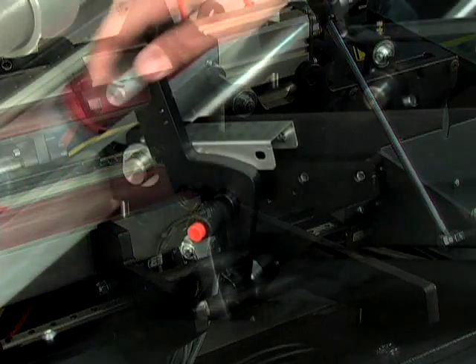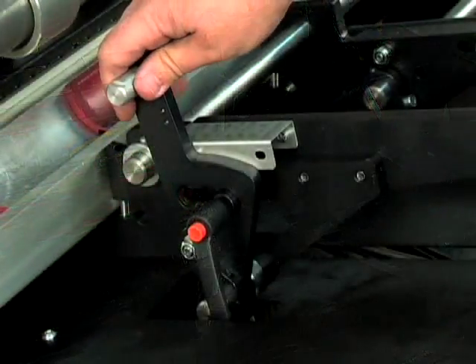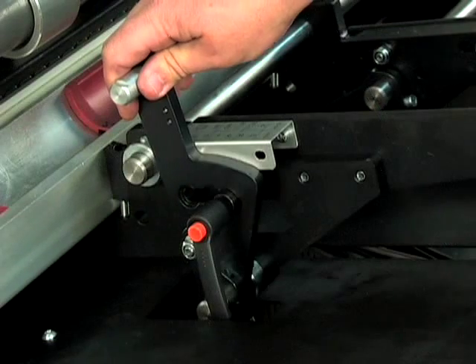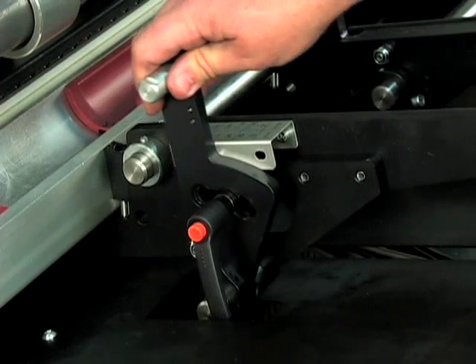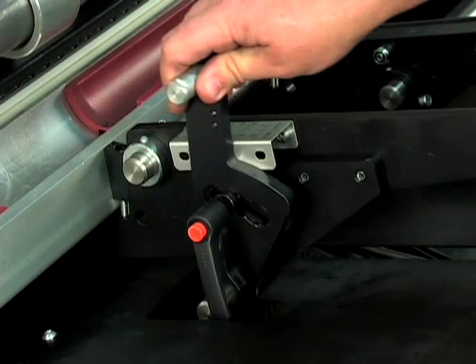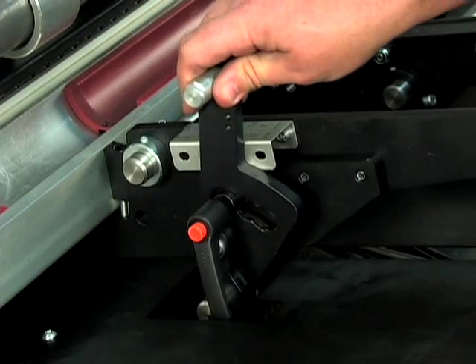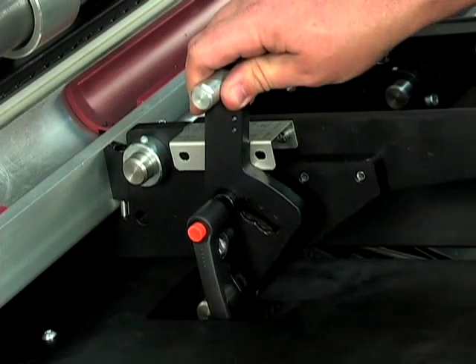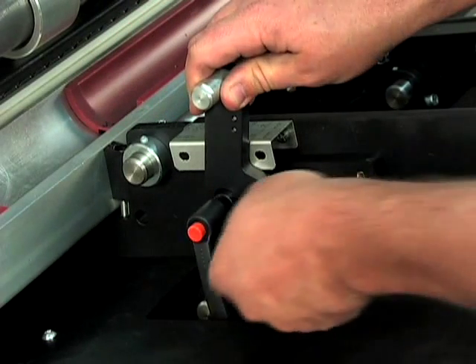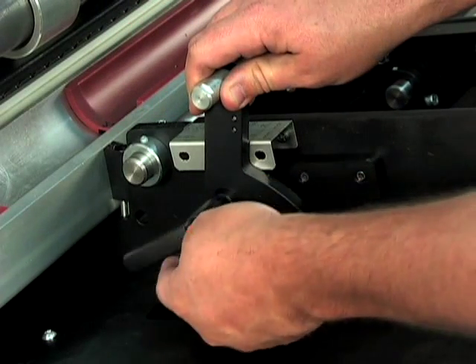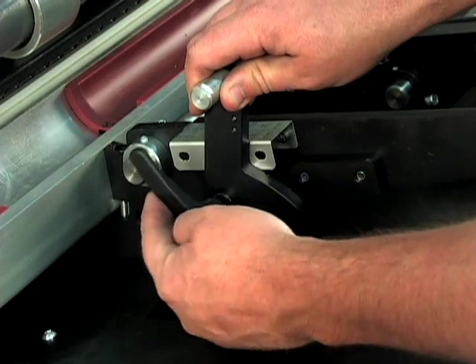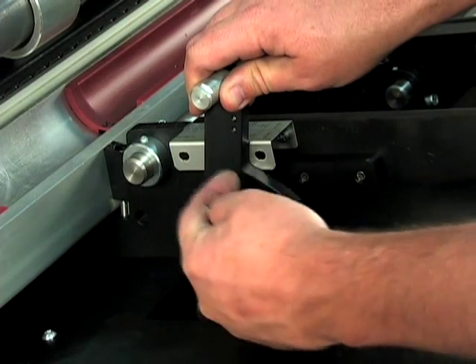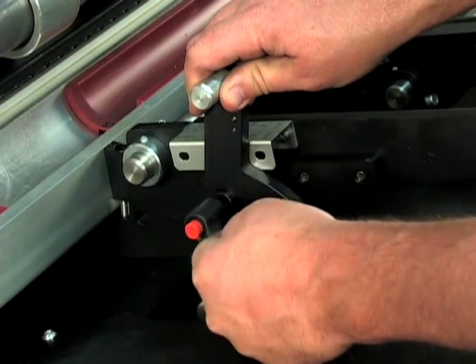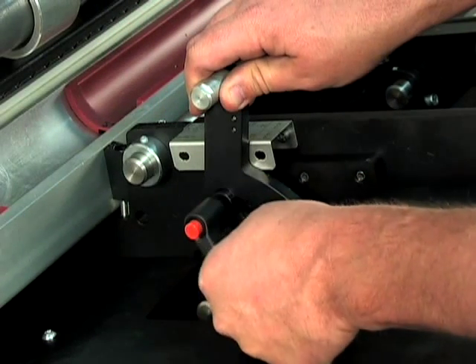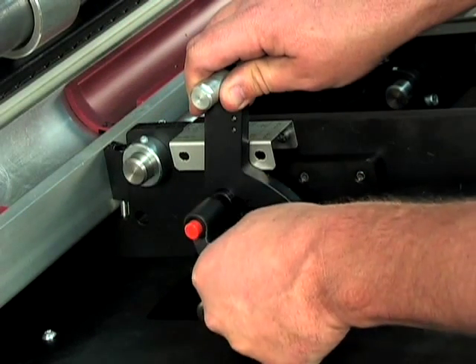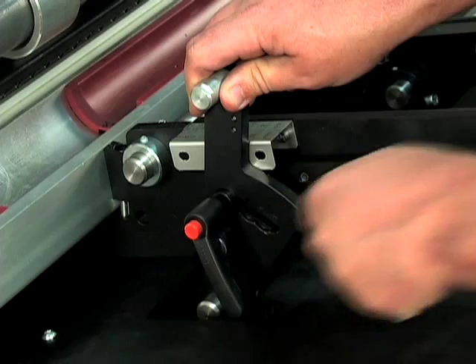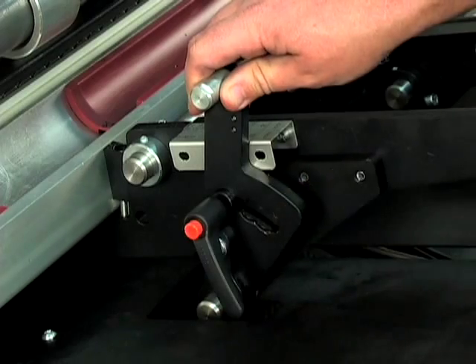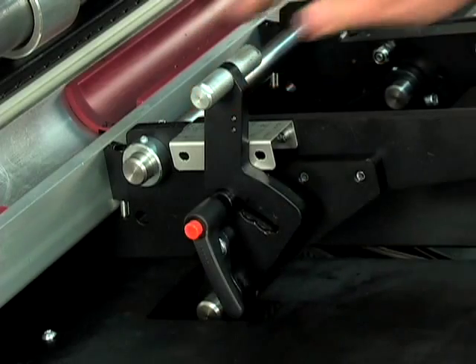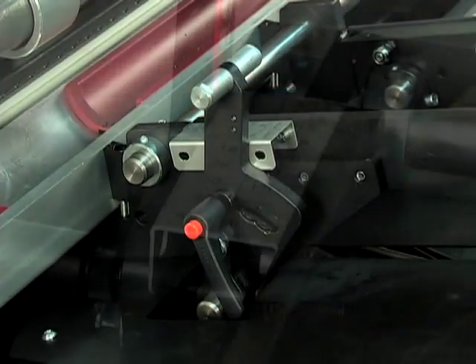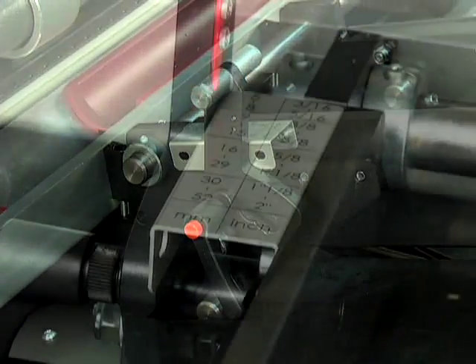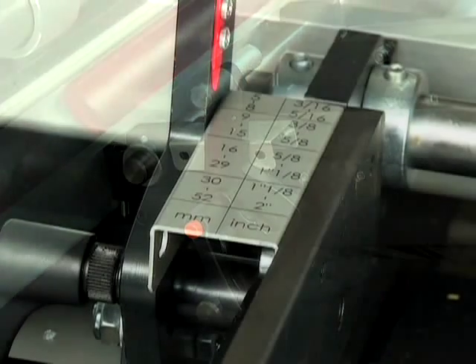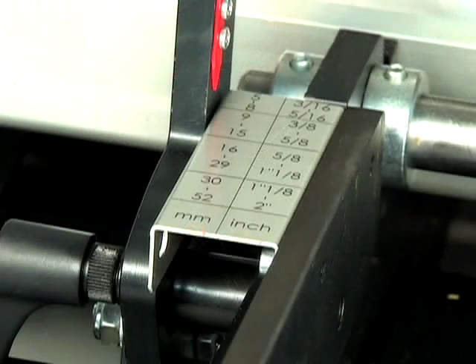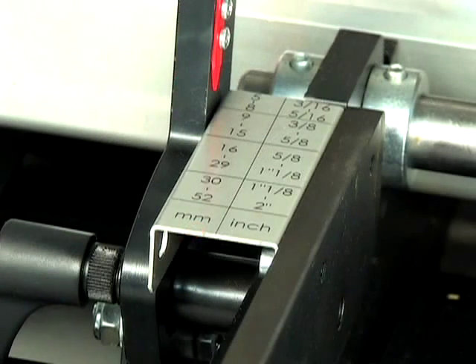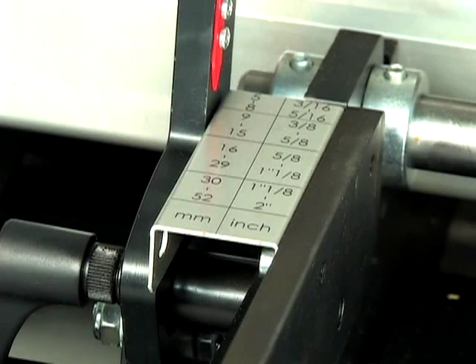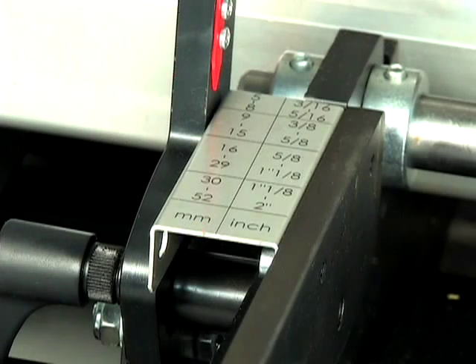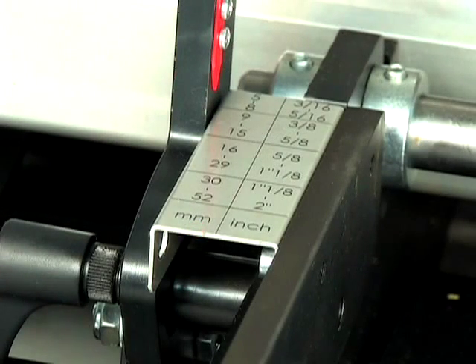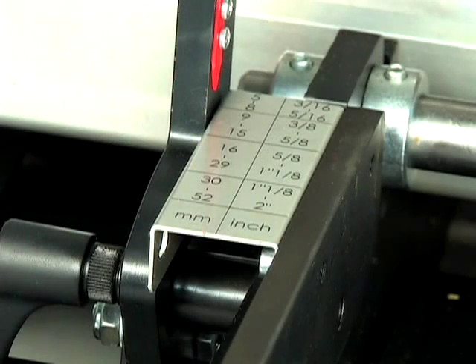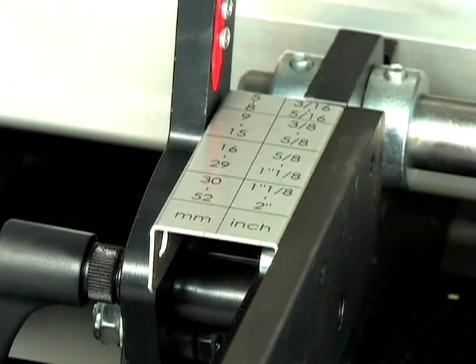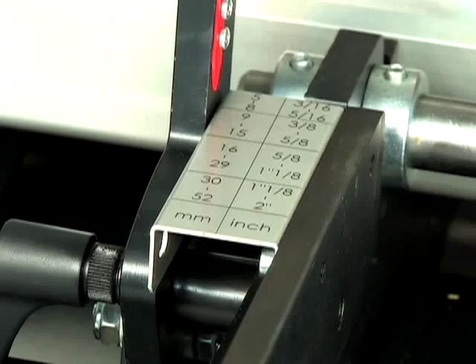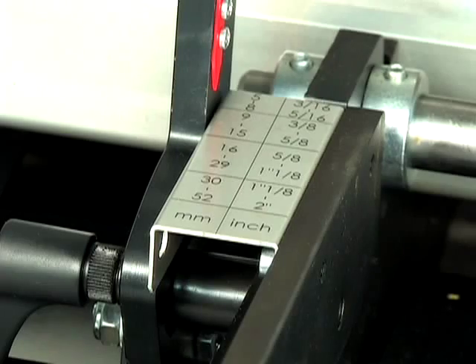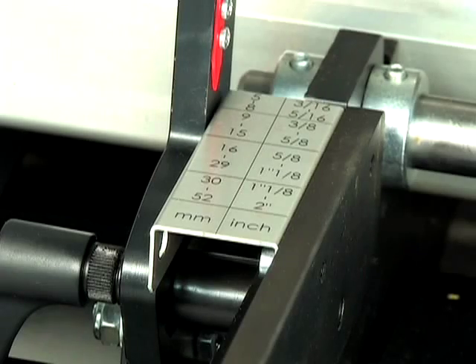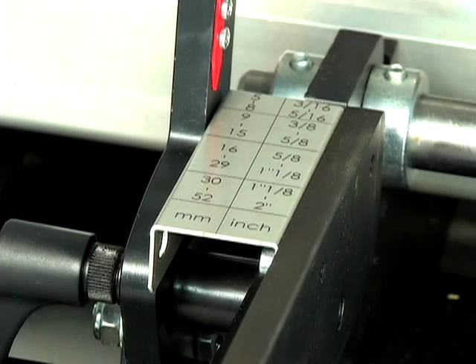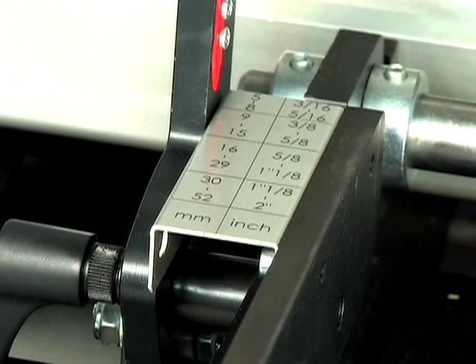A simple manual adjustment lever changes the bar diameter on the magazine tray with no tools required, while a three-position scale easily lets you see and select the new adjustment.